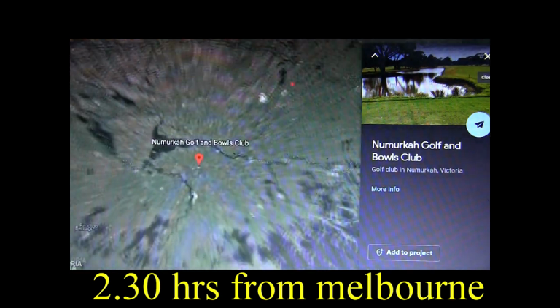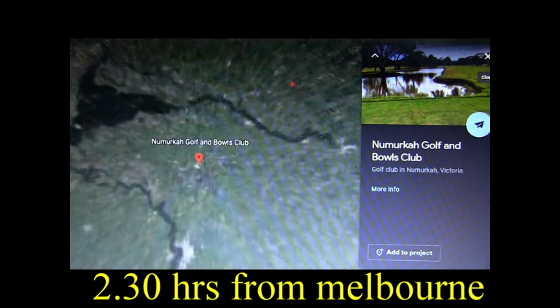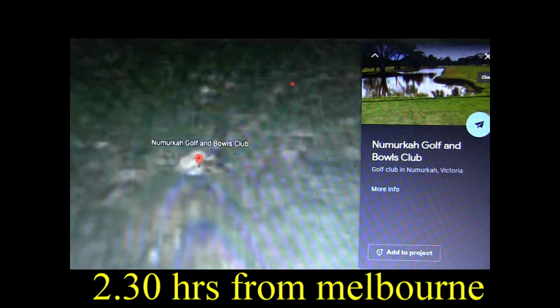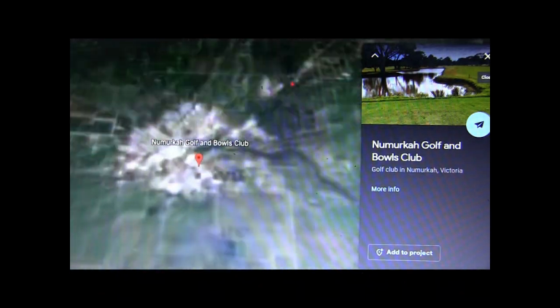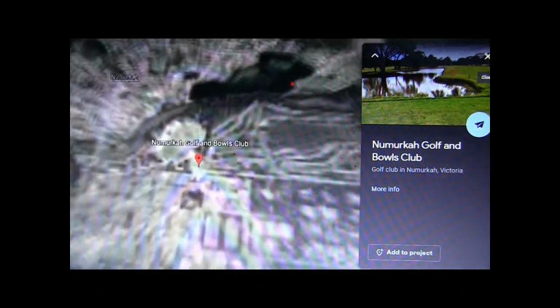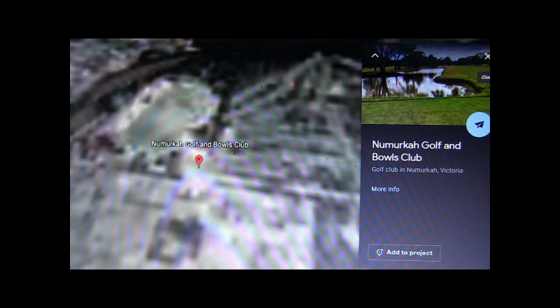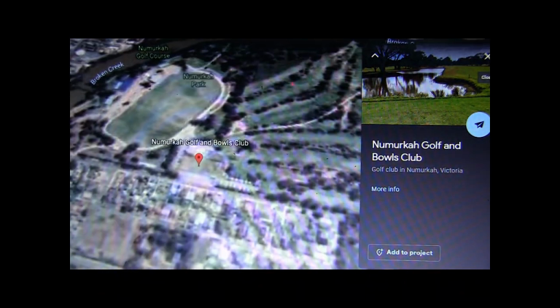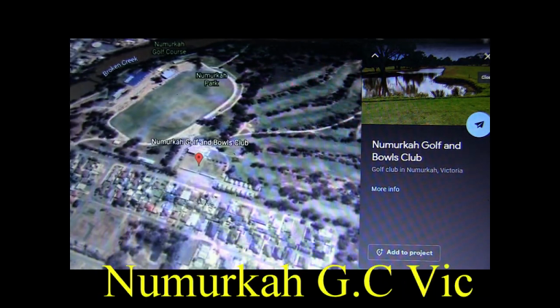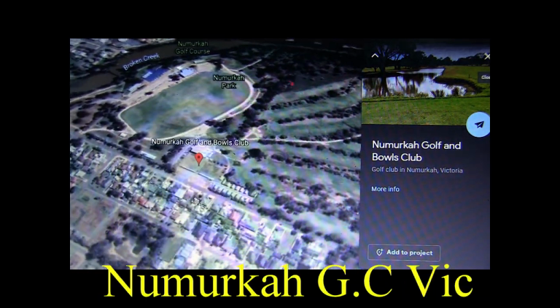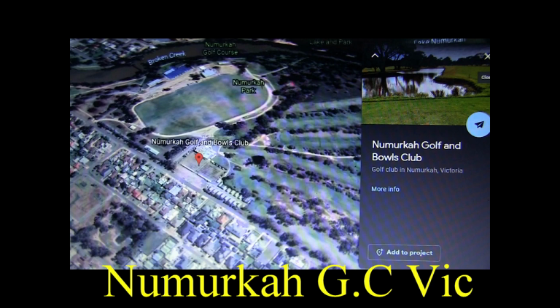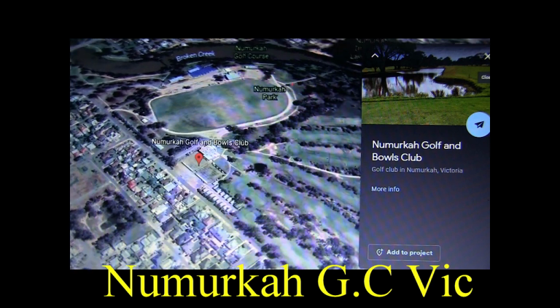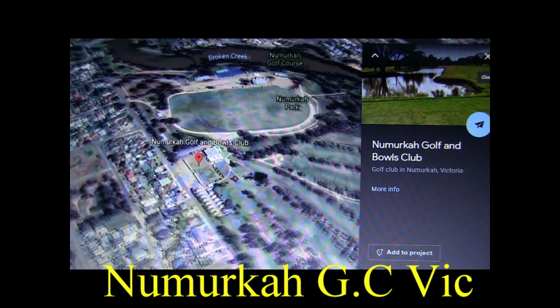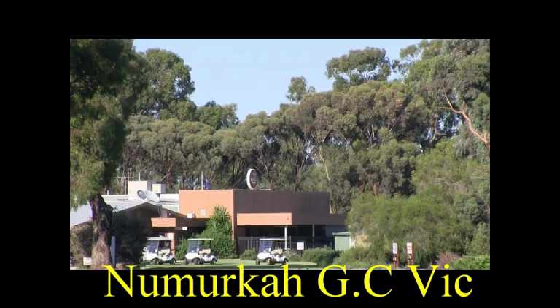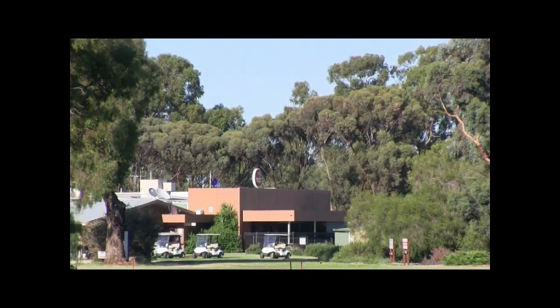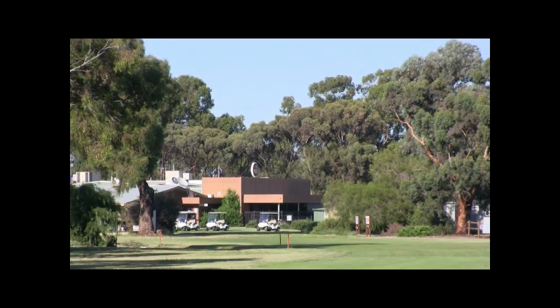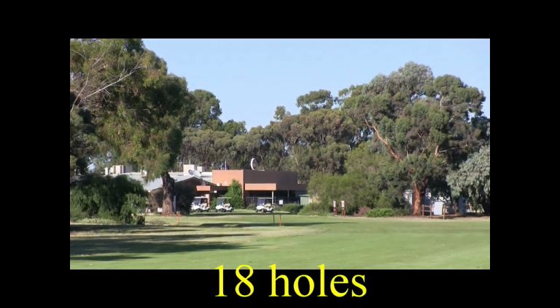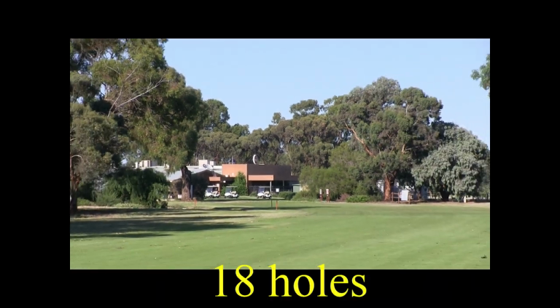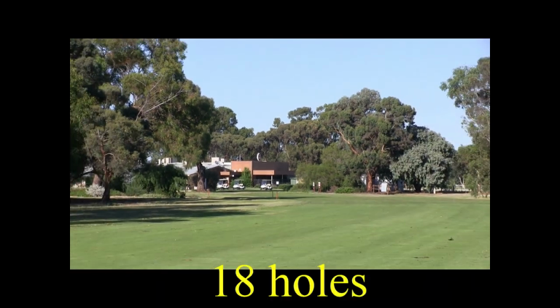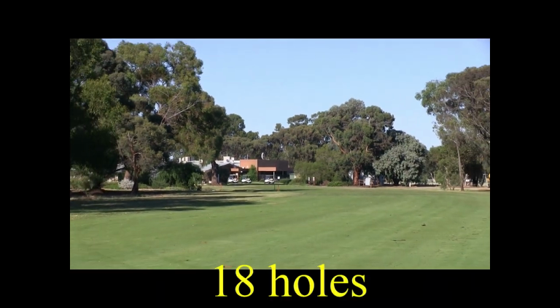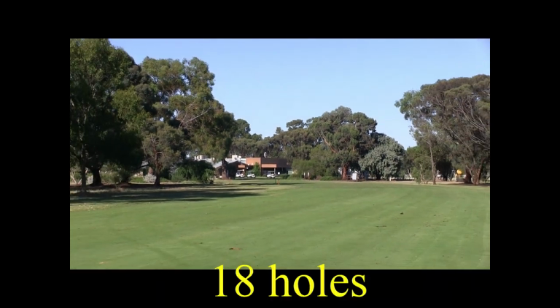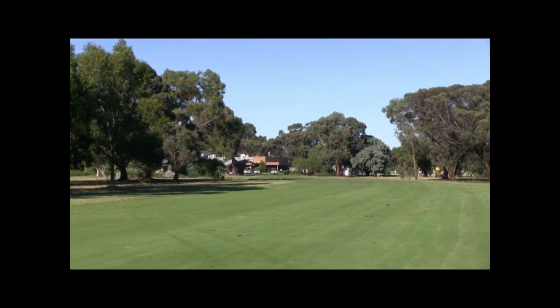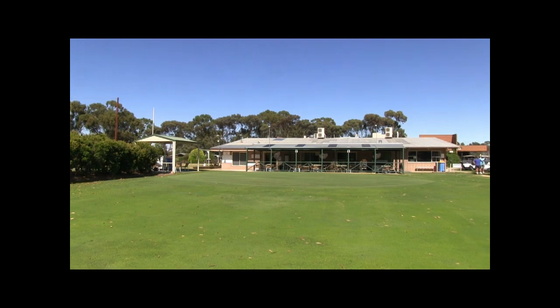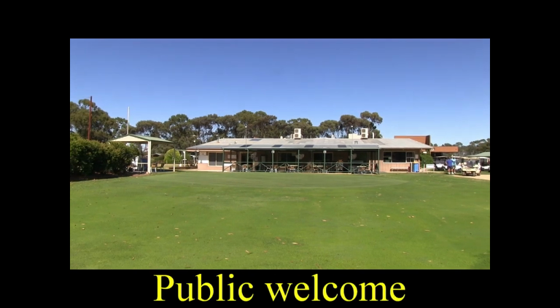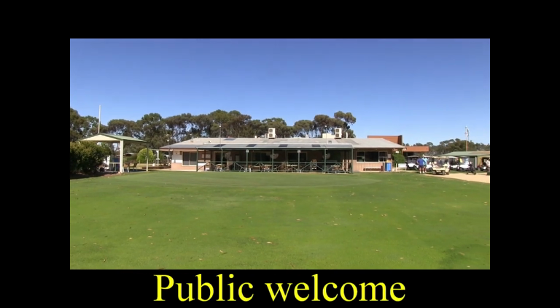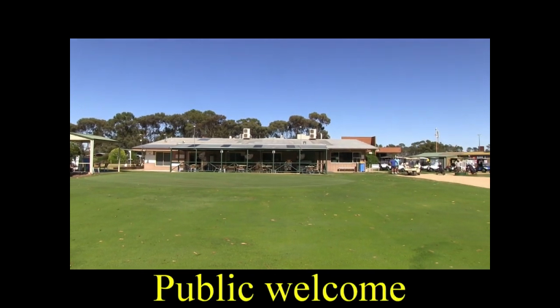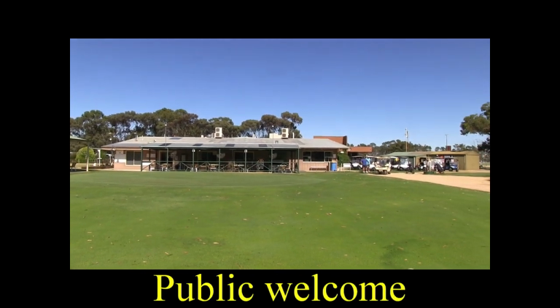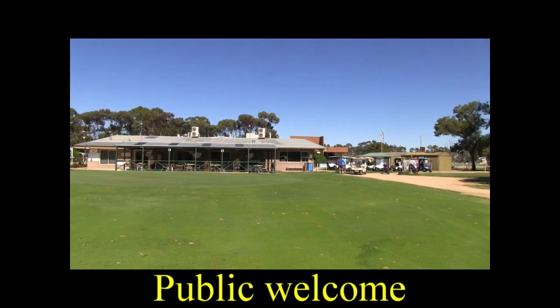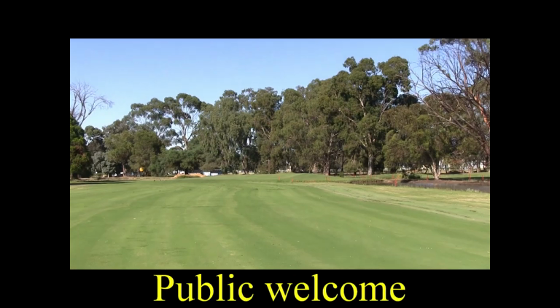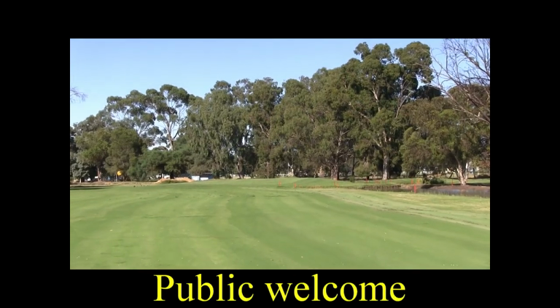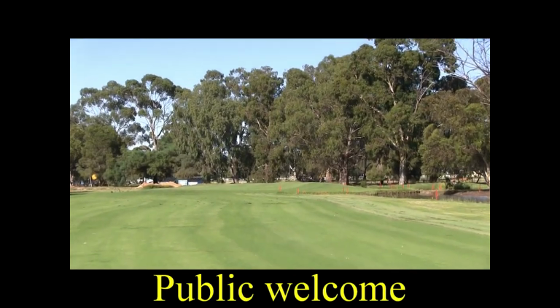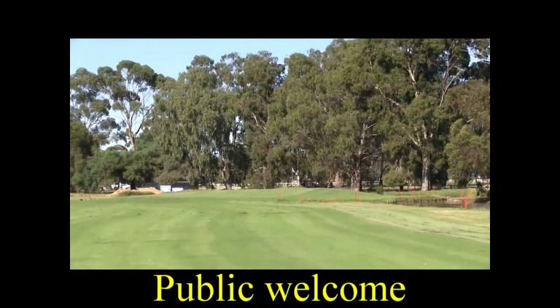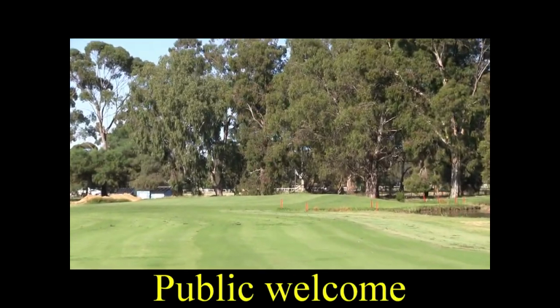Your virtual caddy is proud to present Nakura Golf Club, only two and a half hours from Melbourne. Here you will find some of the best golf in country Victoria. In fact, I'm glad to say these are some of the best greens and fairways that we've seen so far.